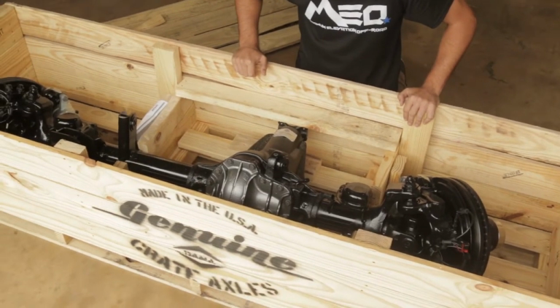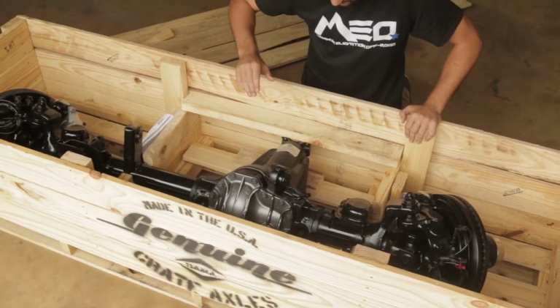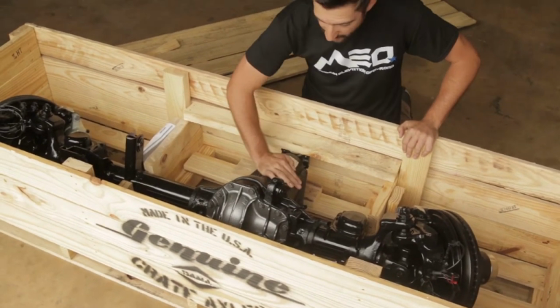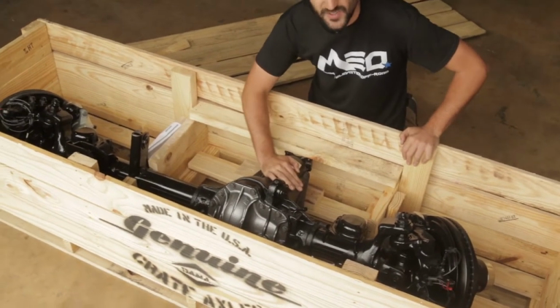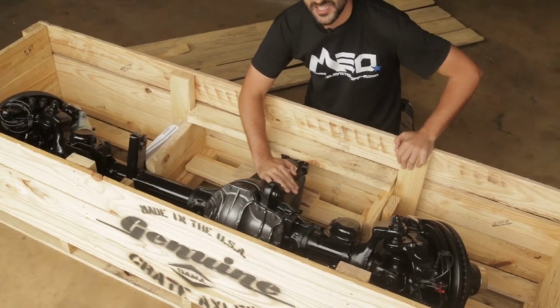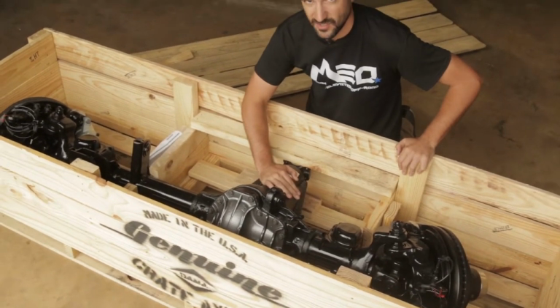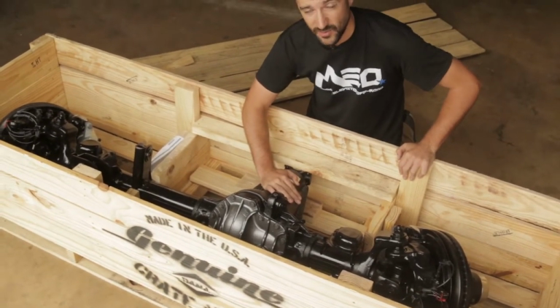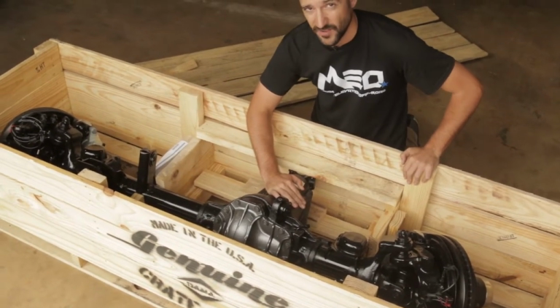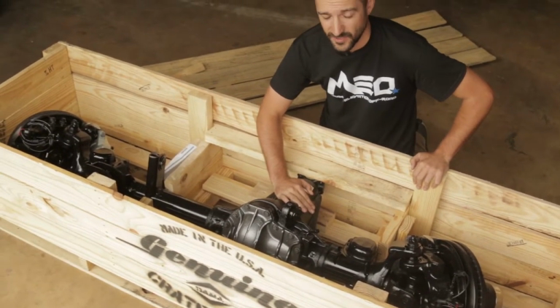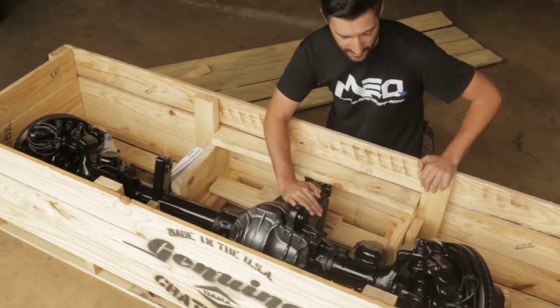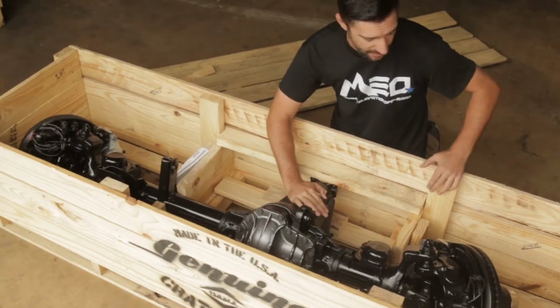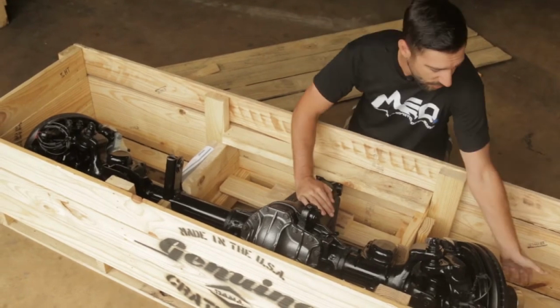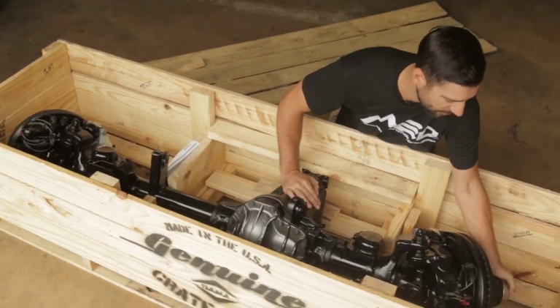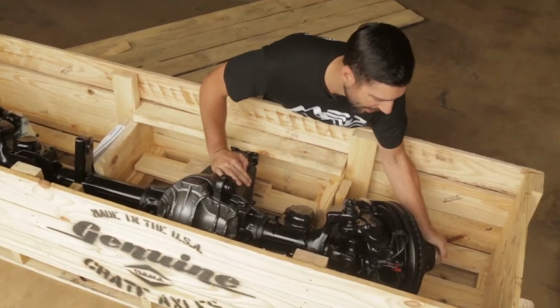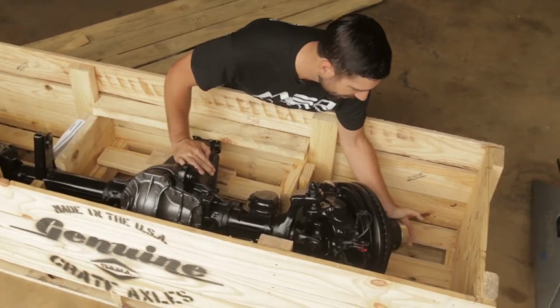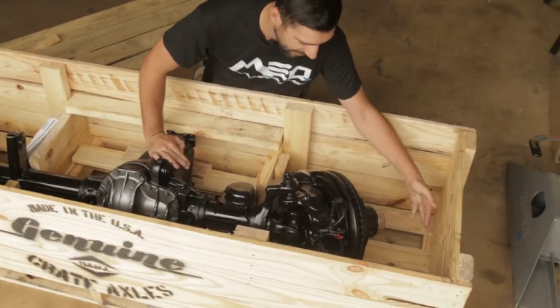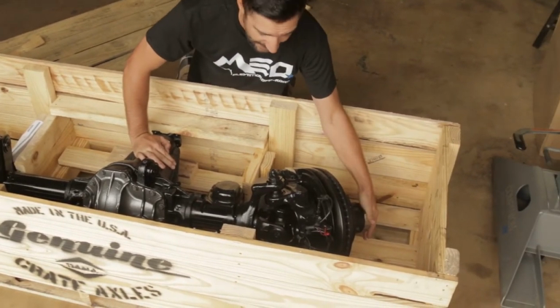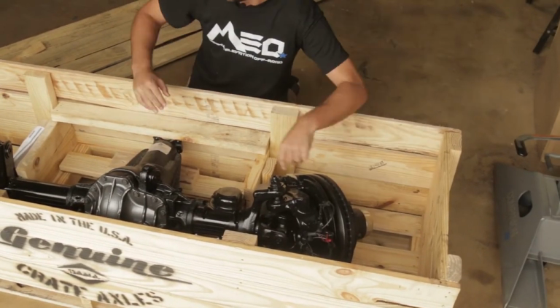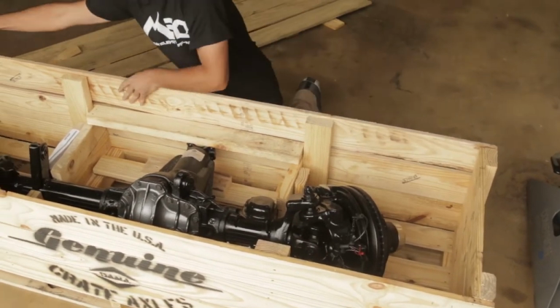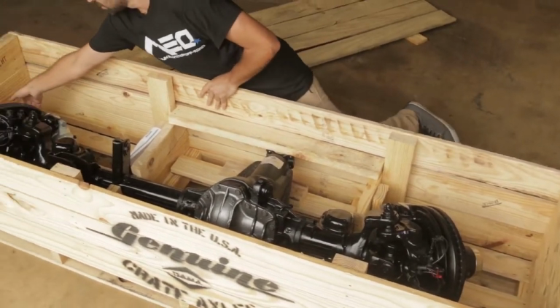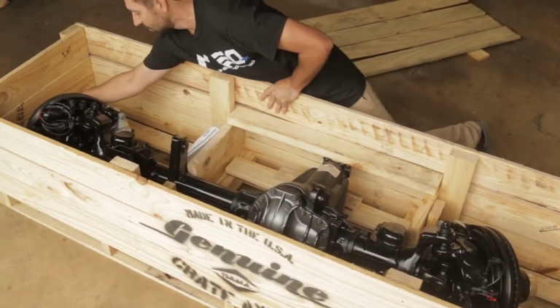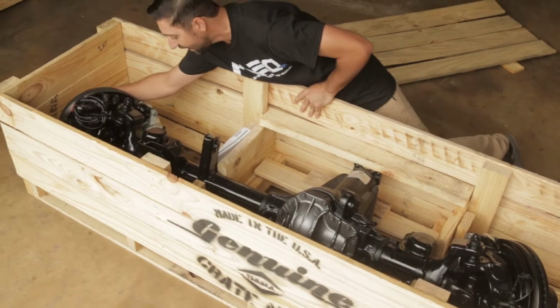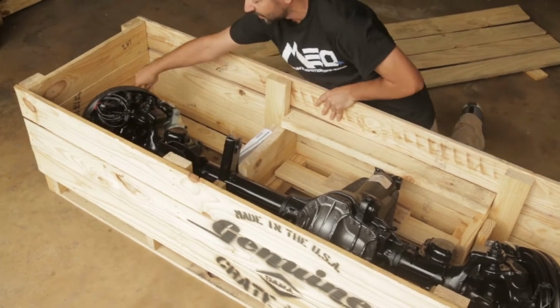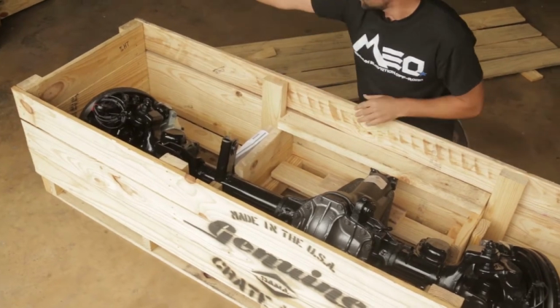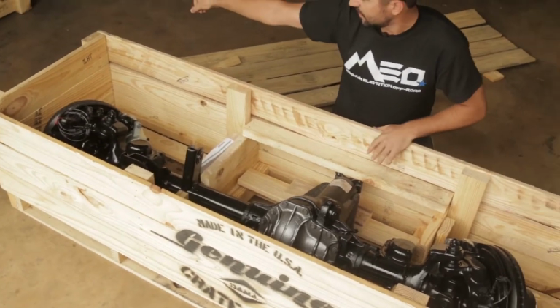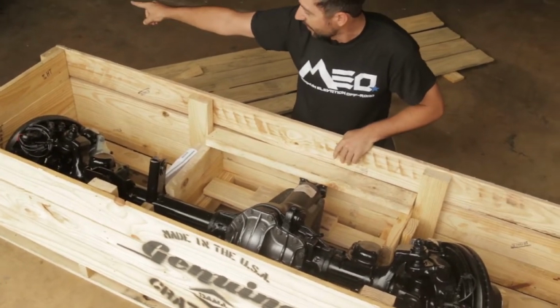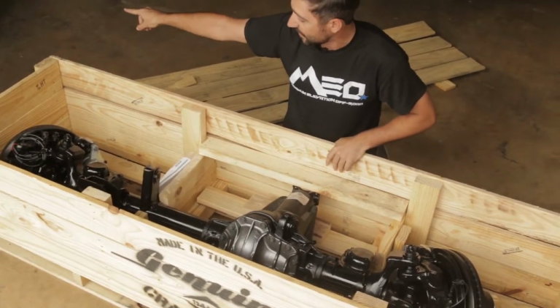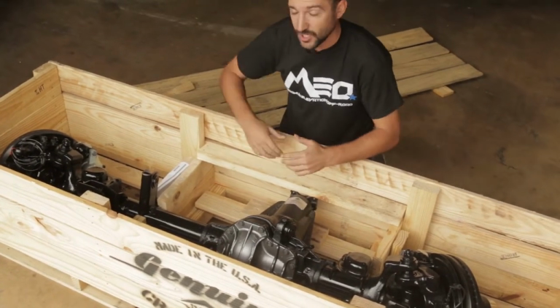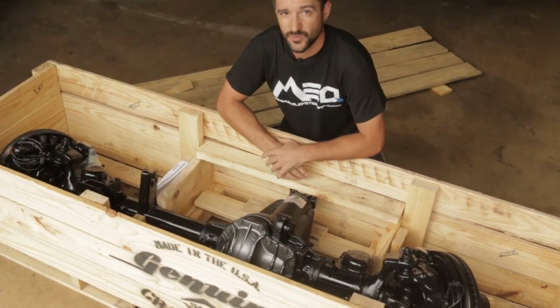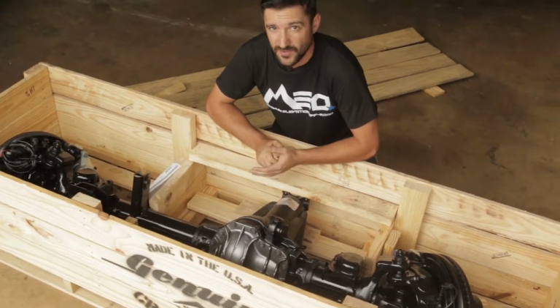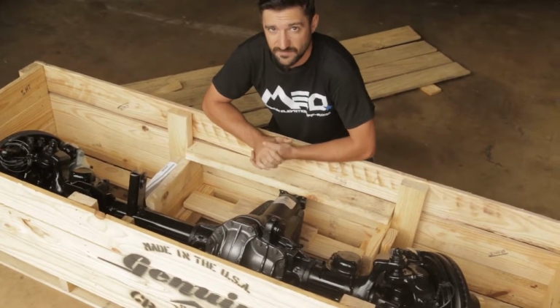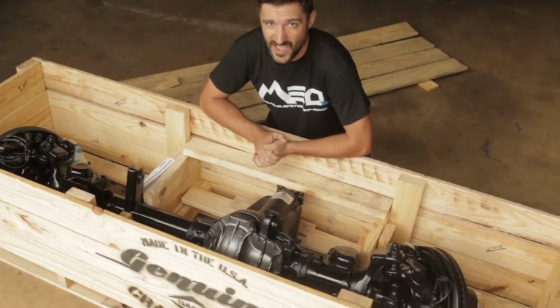We've got an Eaton e-locker in here, we've got 5.13 gears in here, we've got locking hubs right here and another one right here, and we've got the rear axle right there.